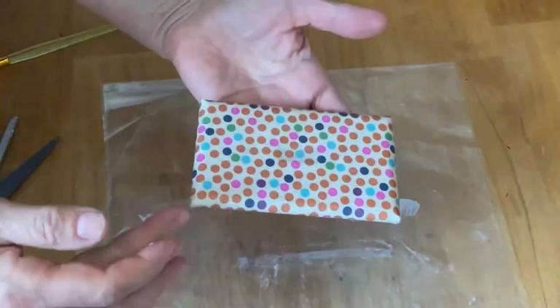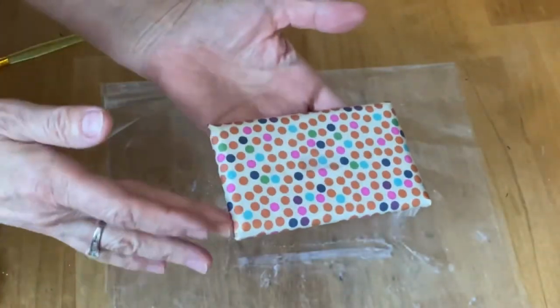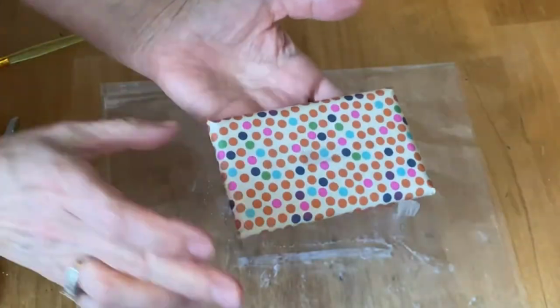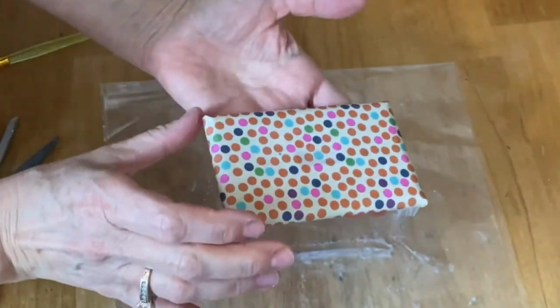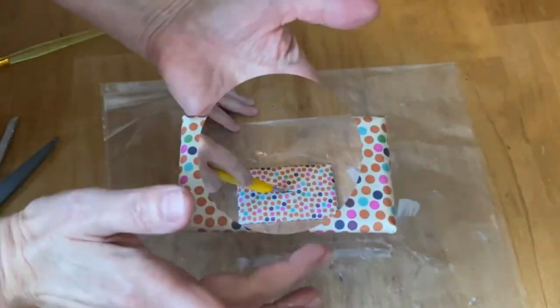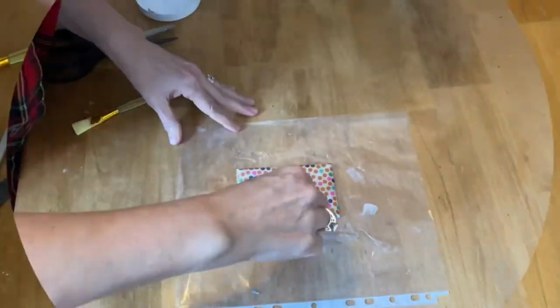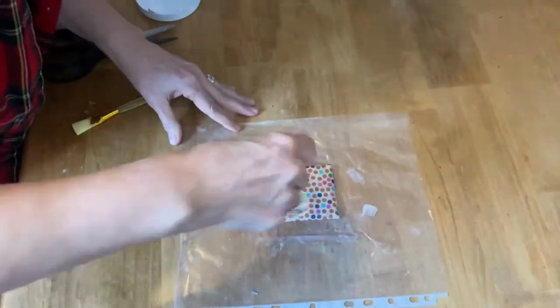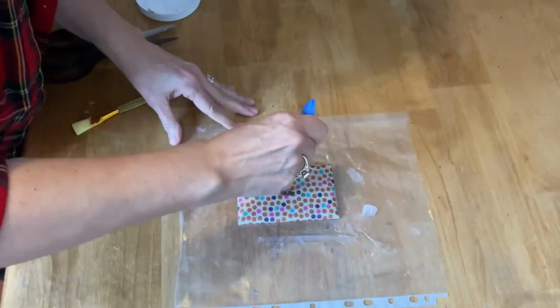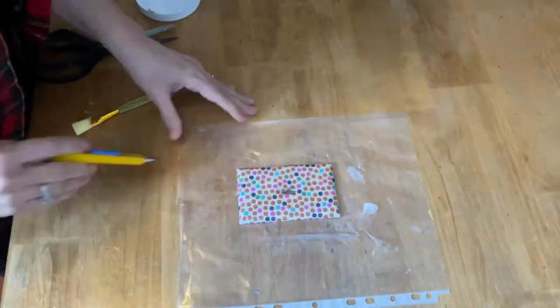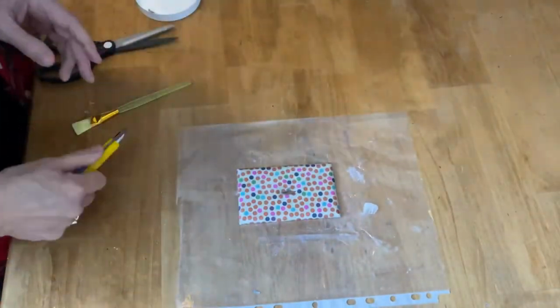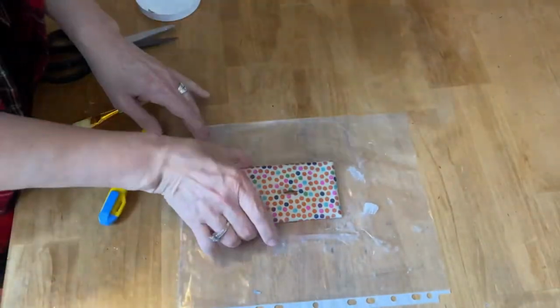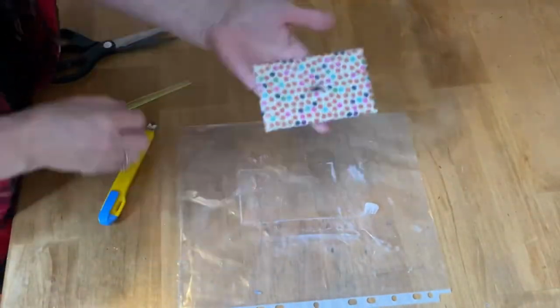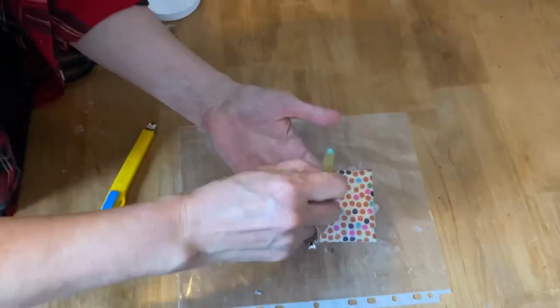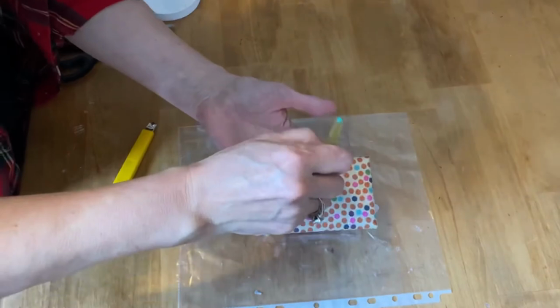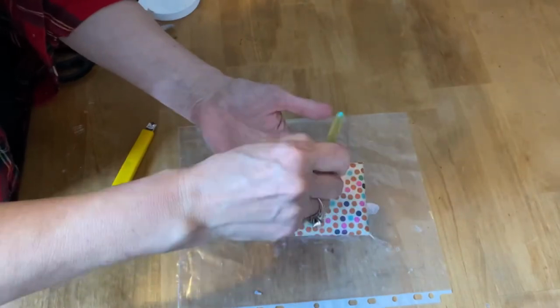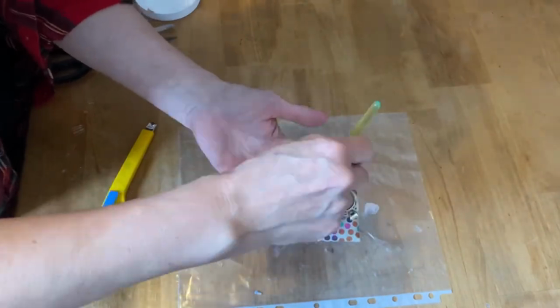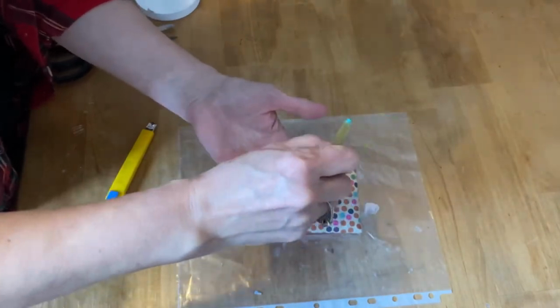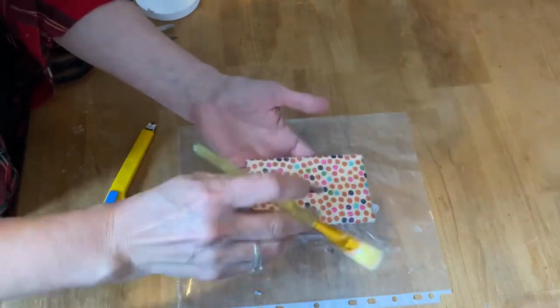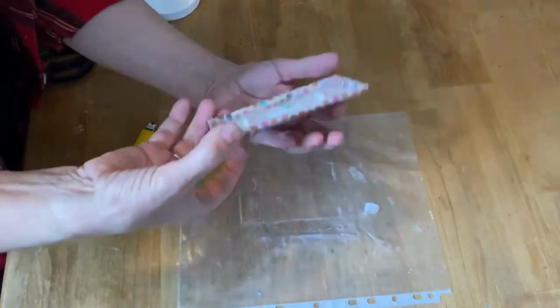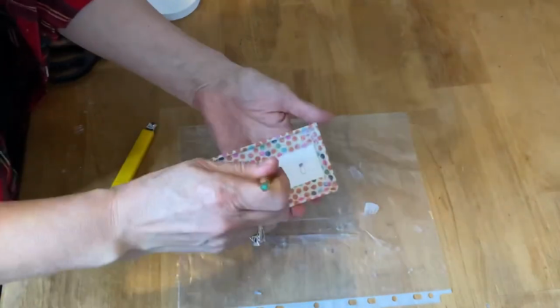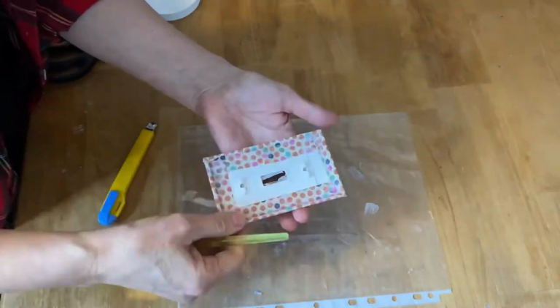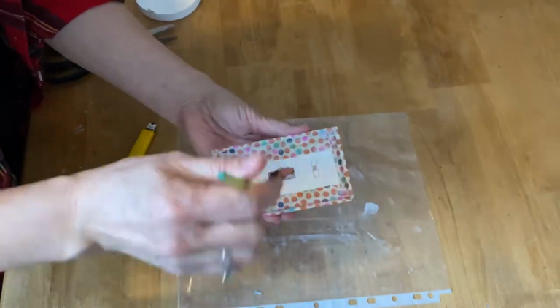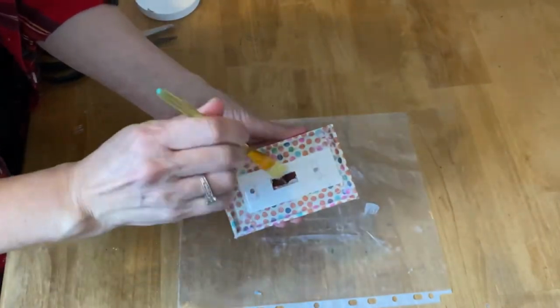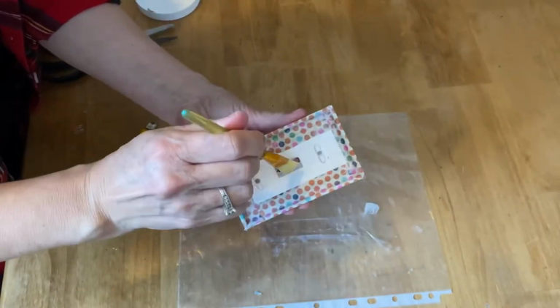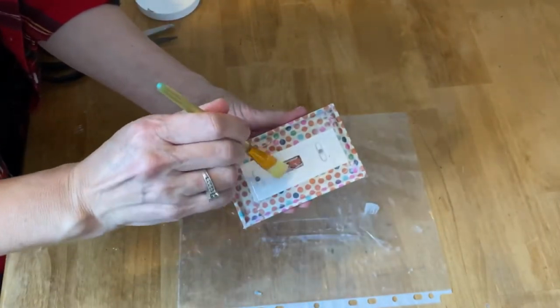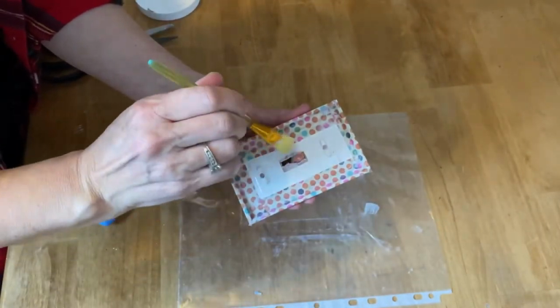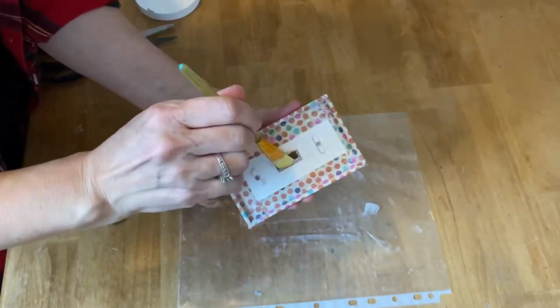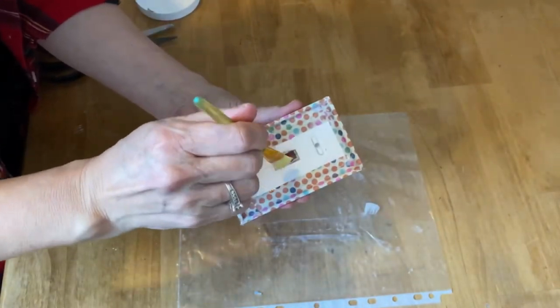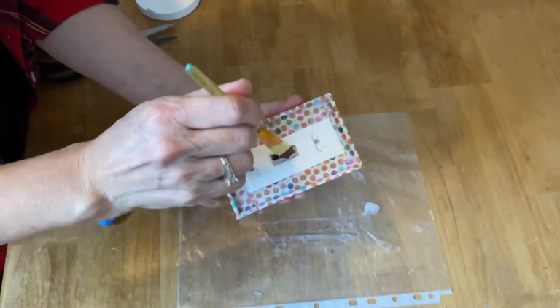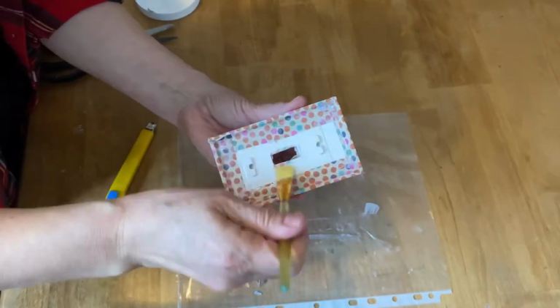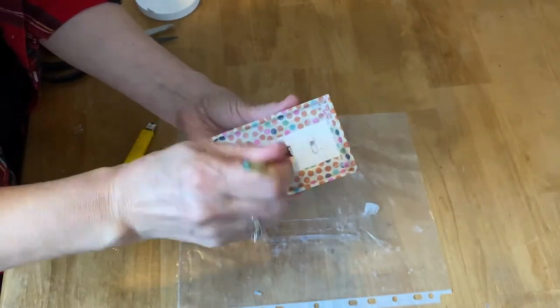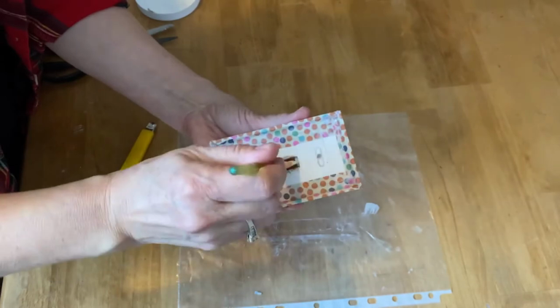Now I'm just going to take my X-Acto knife and cut it out, then fold the edges down into the inside and make it nice and crisp with clean lines too.